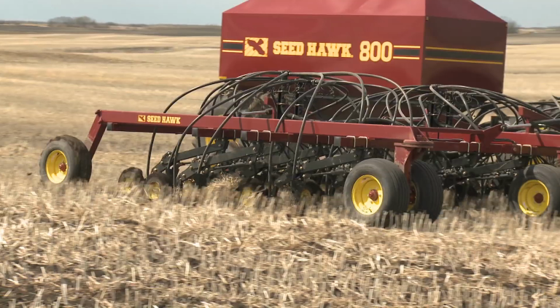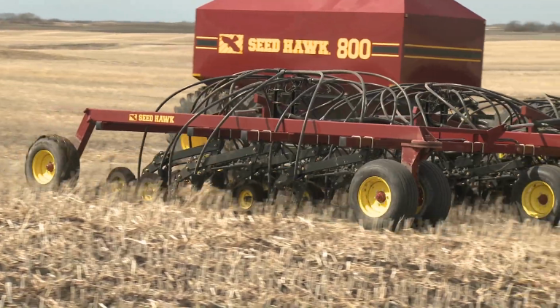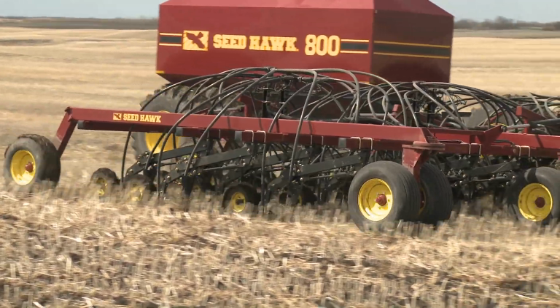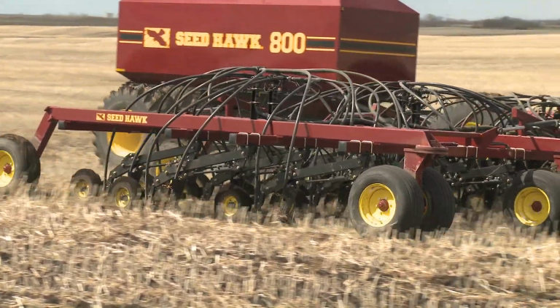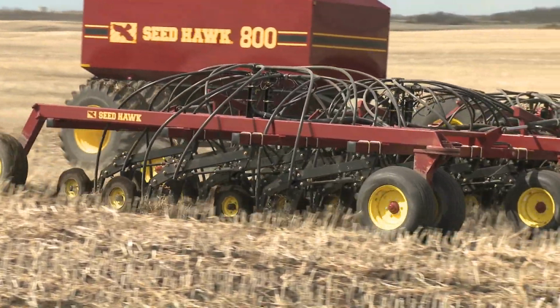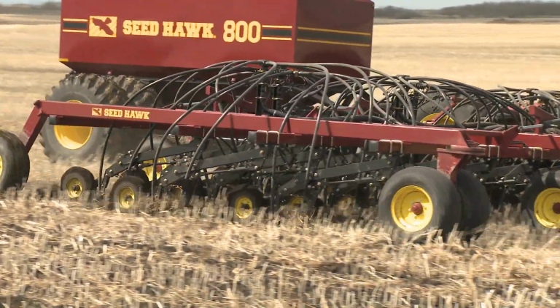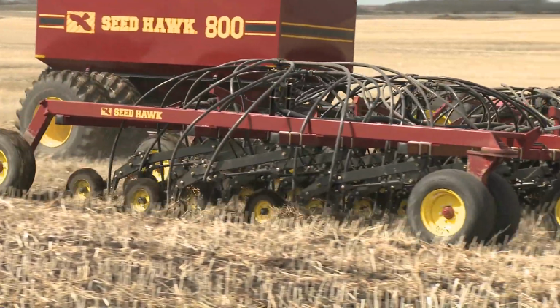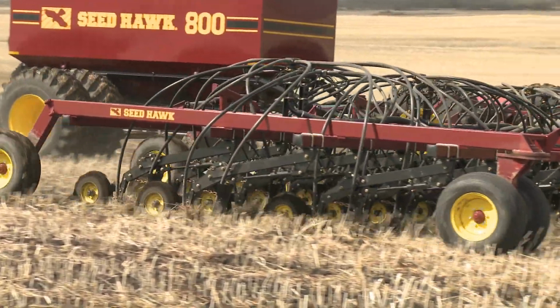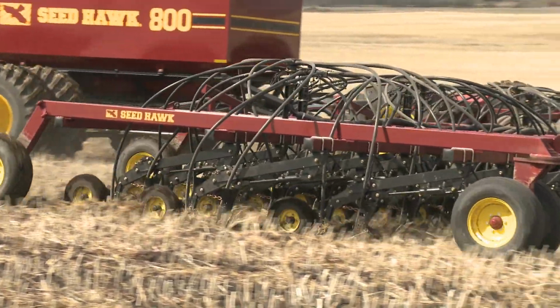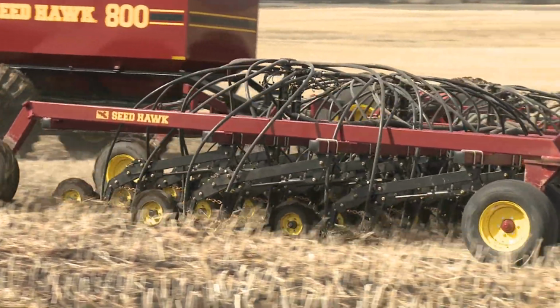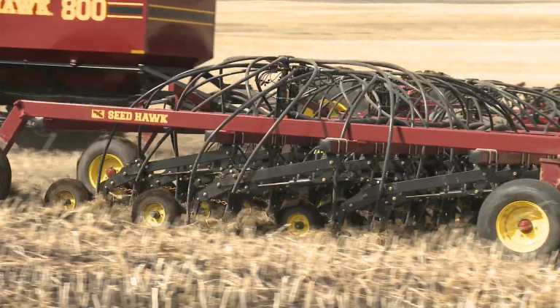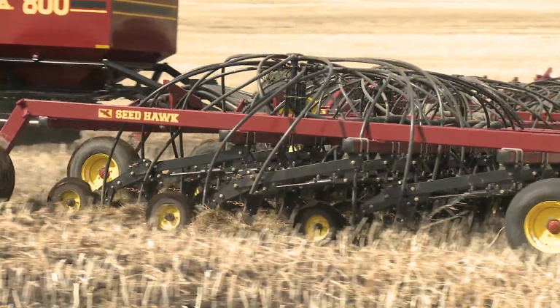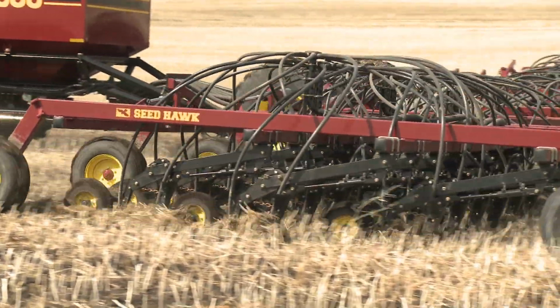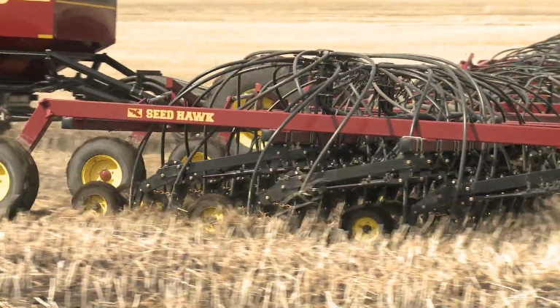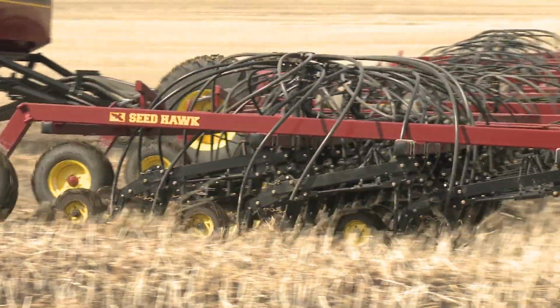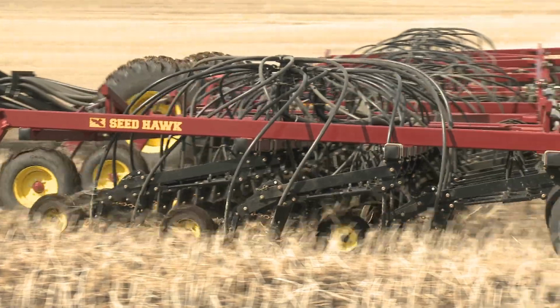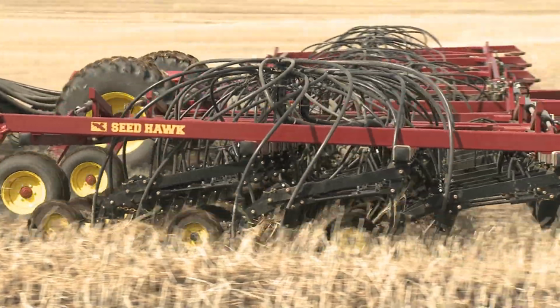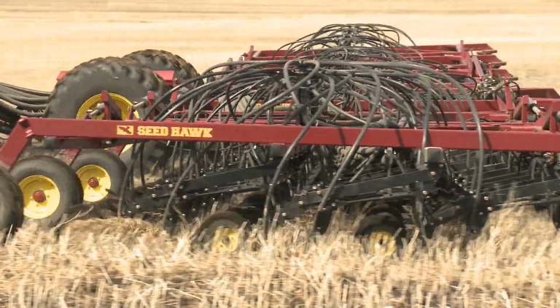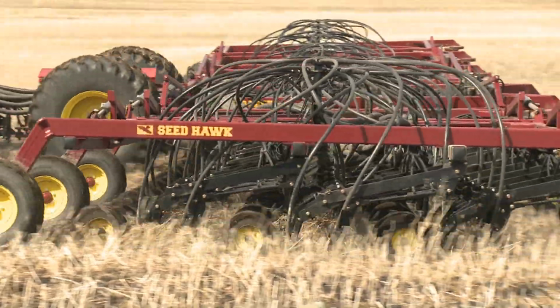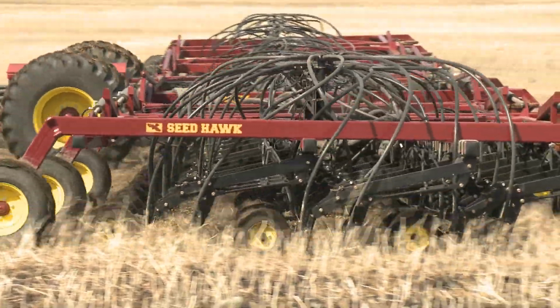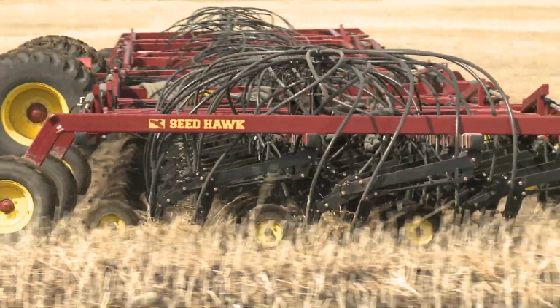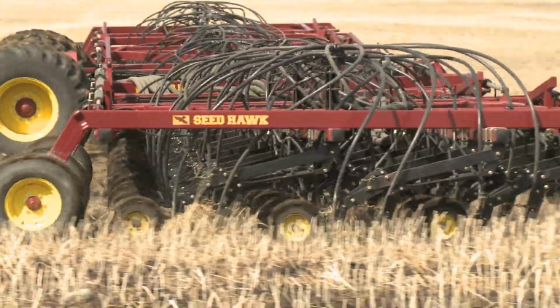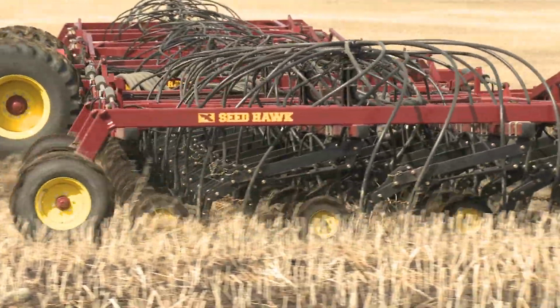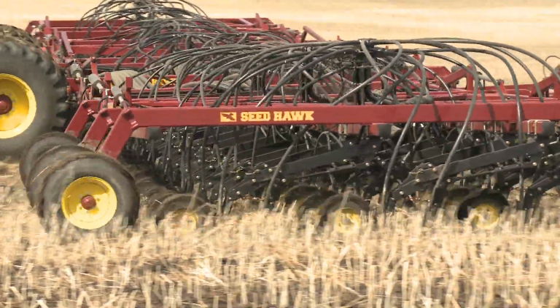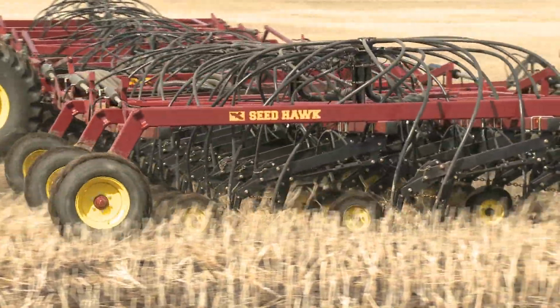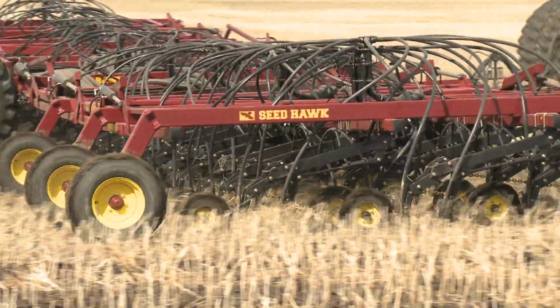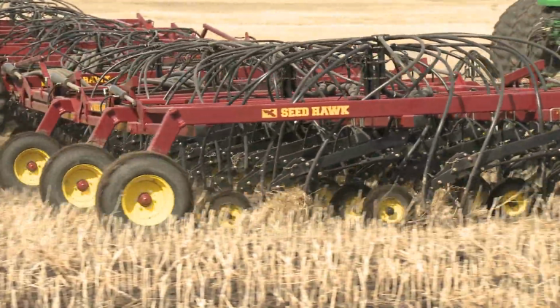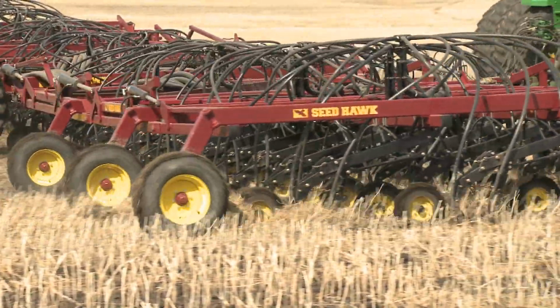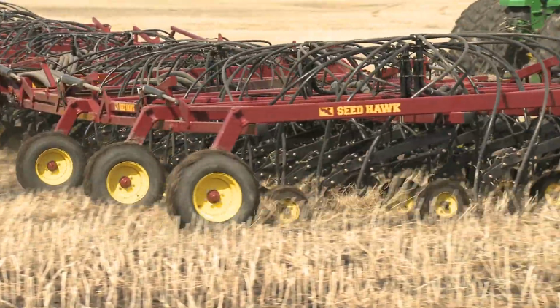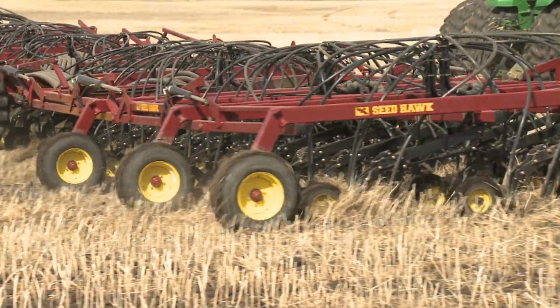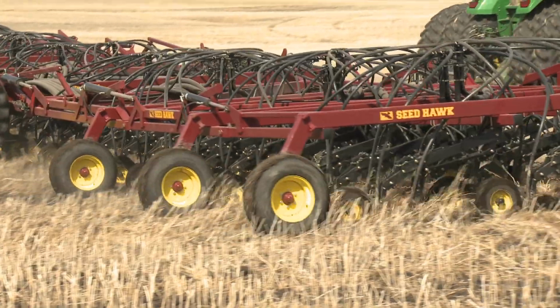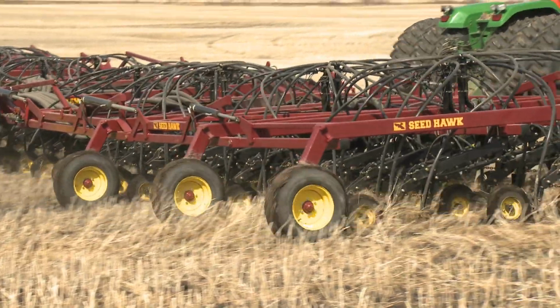Most major manufacturers now boast of individual depth control, but where others try to mimic, Seedhawk continually makes their system better. None can duplicate the accuracy of Seedhawk's precise seating system.